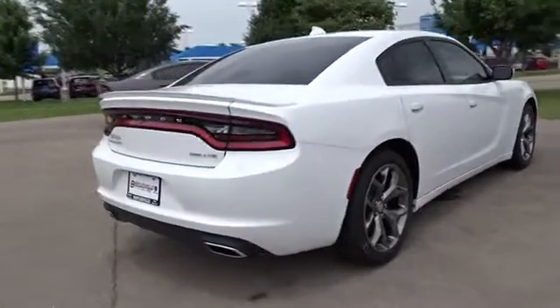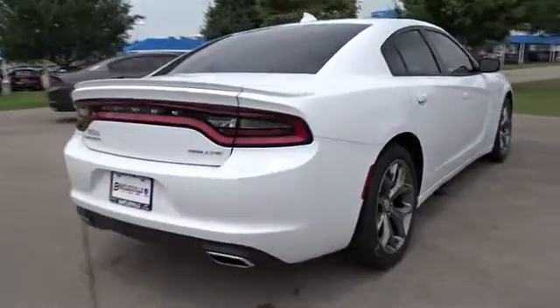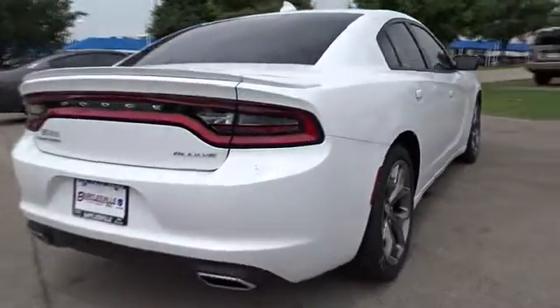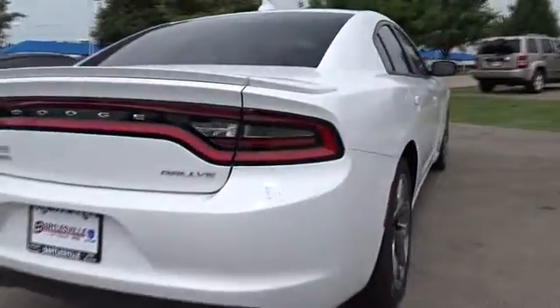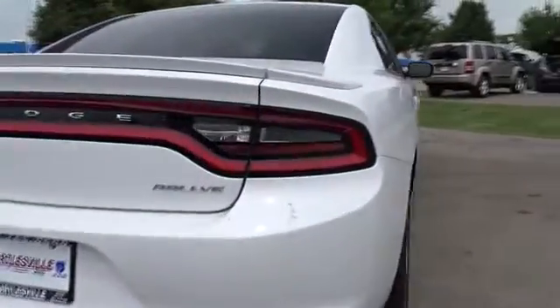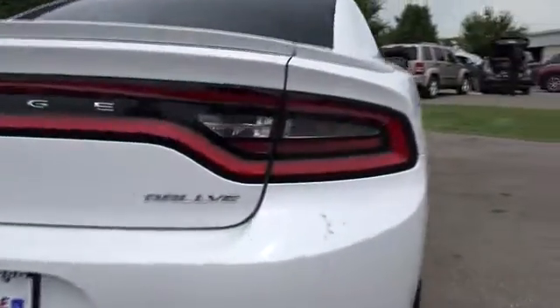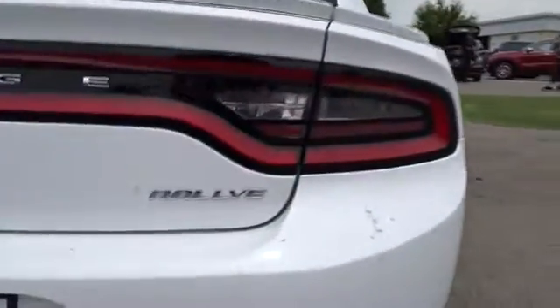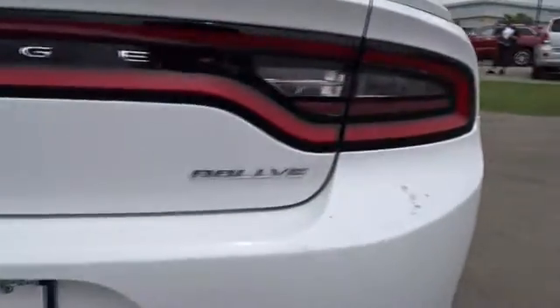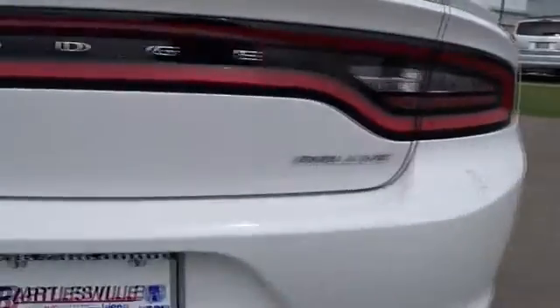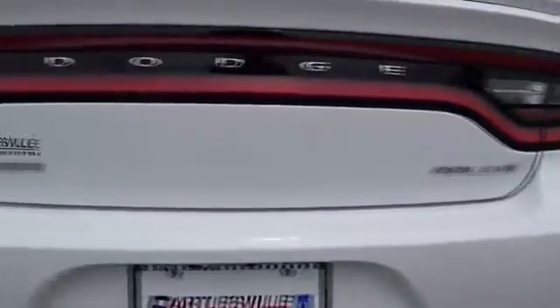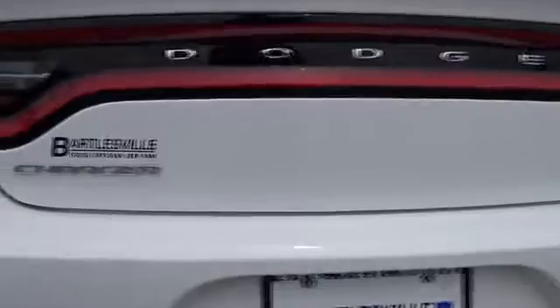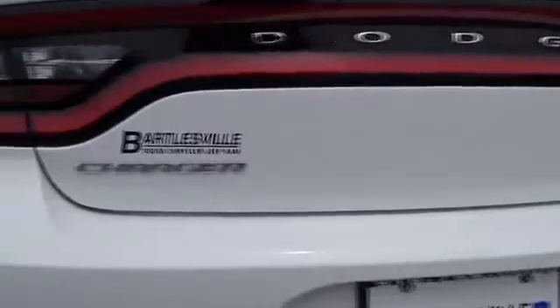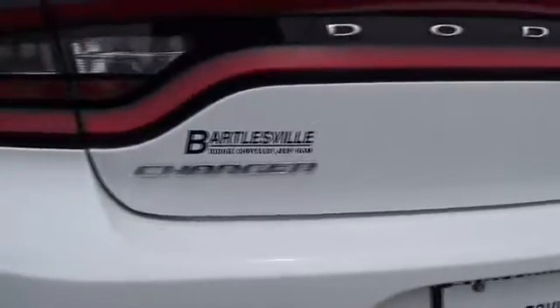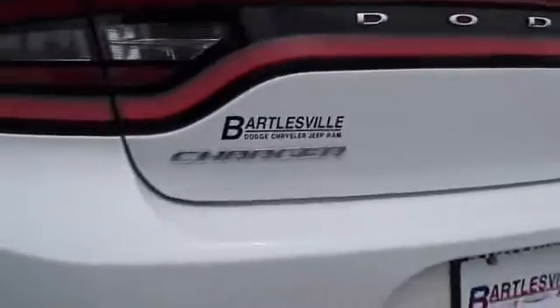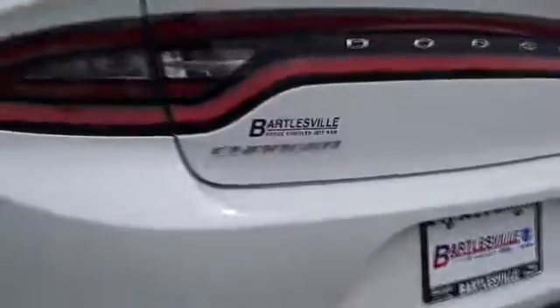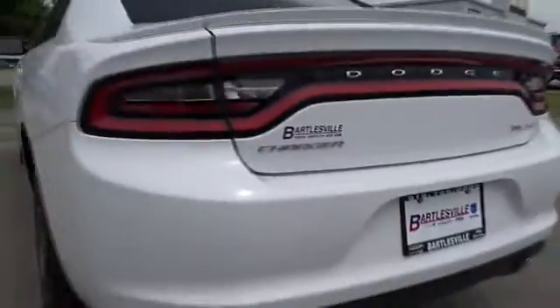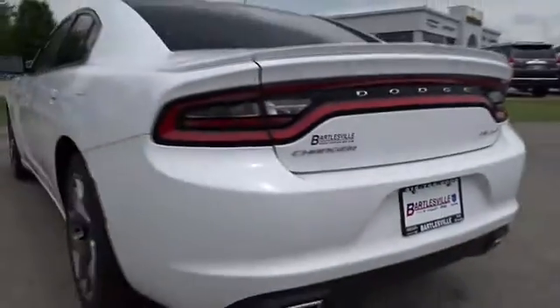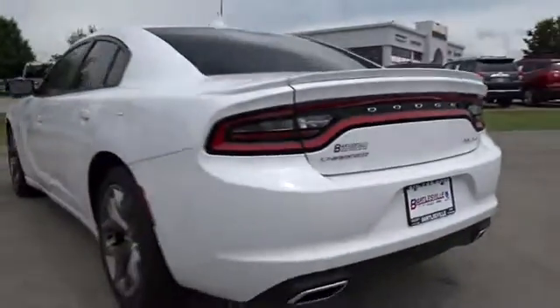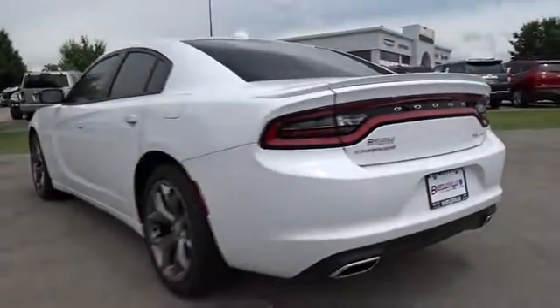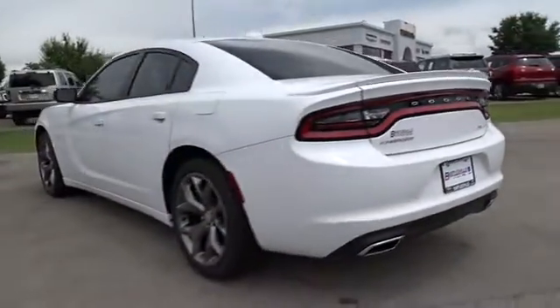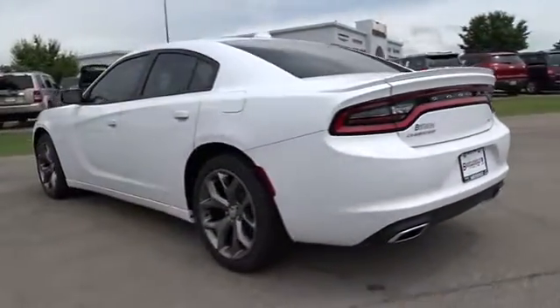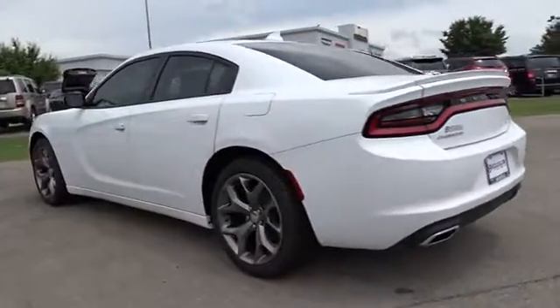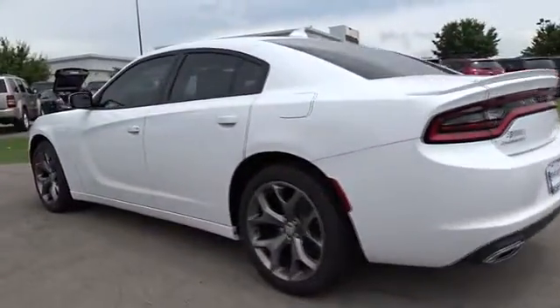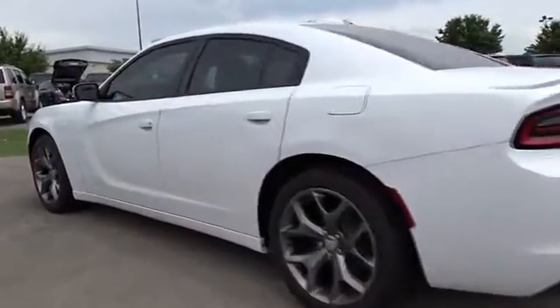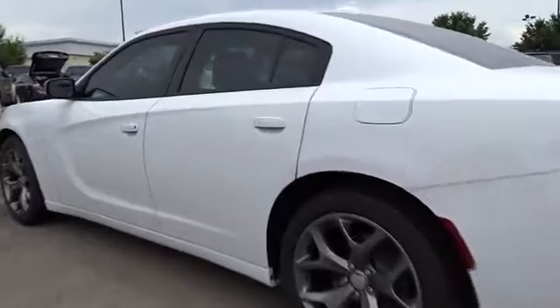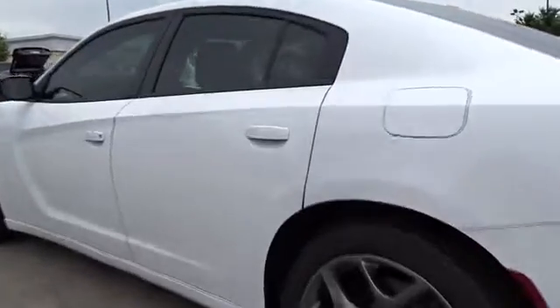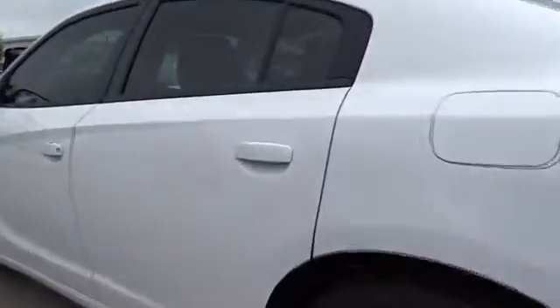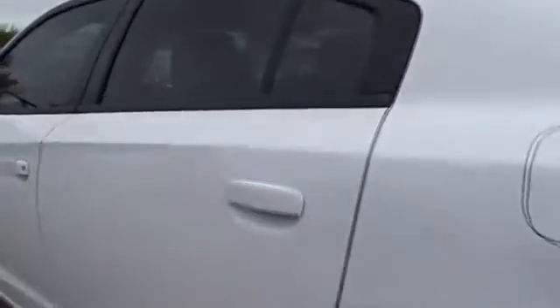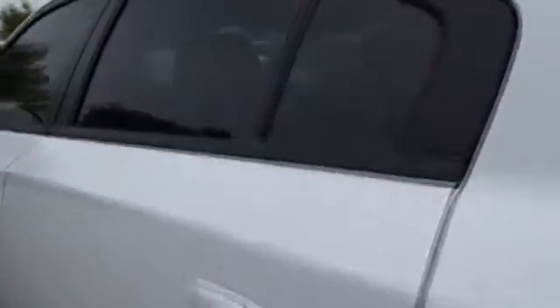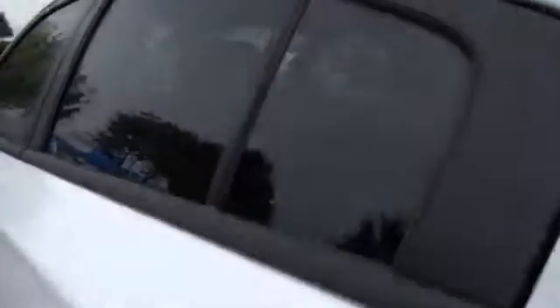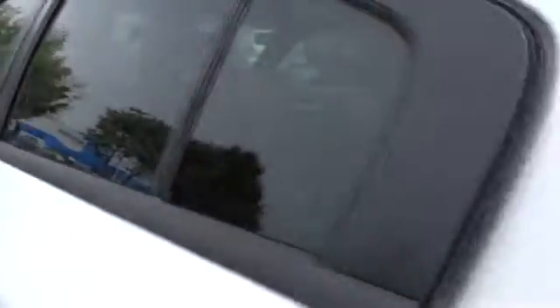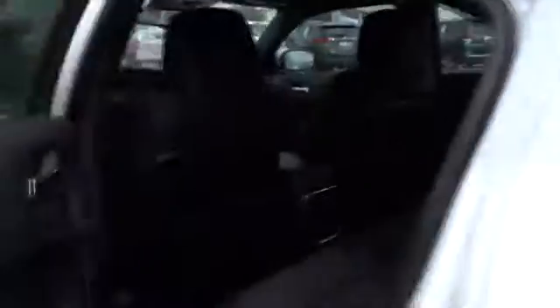Here are some of this vehicle's great options: remote engine start, keyless entry, leather-wrapped steering wheel, adjustable steering wheel, driver lumbar, power steering, ABS four-wheel, and front floor mats.